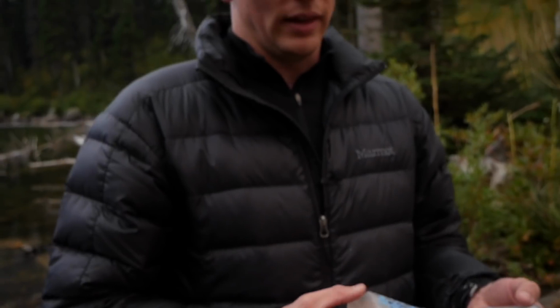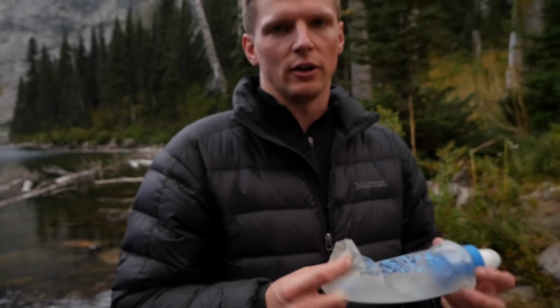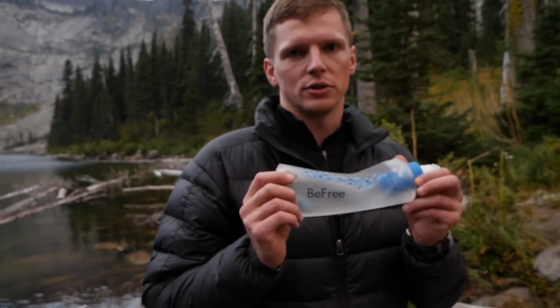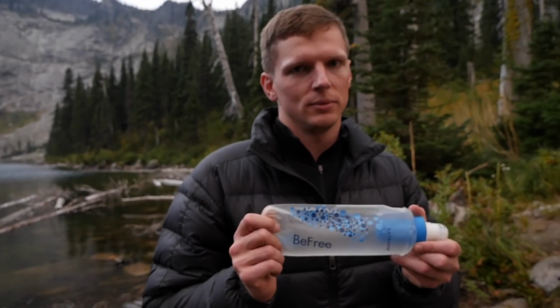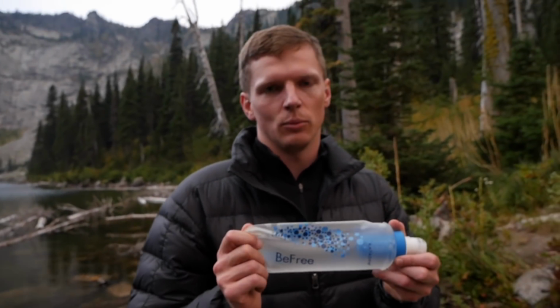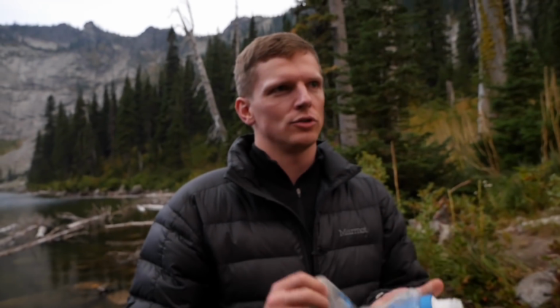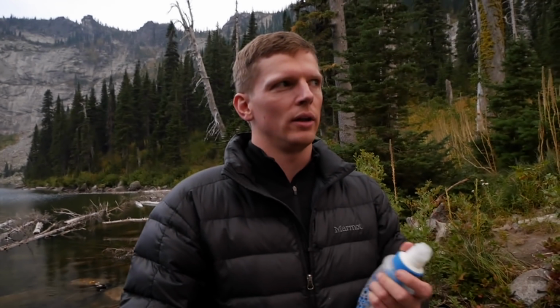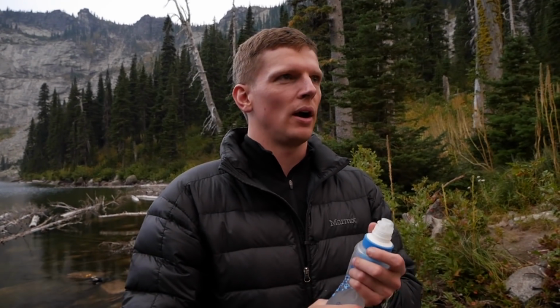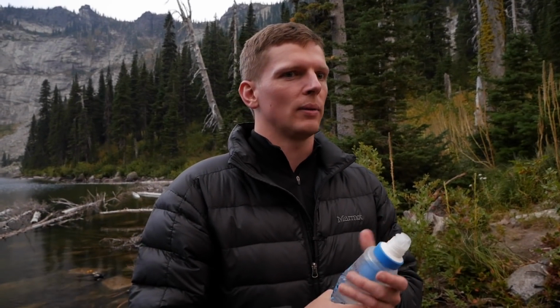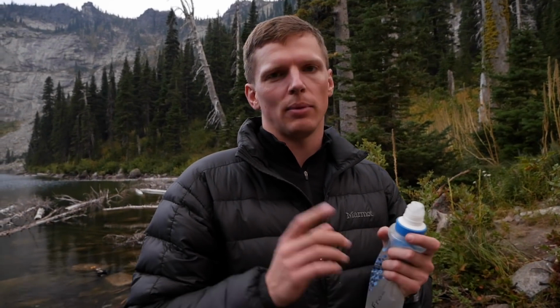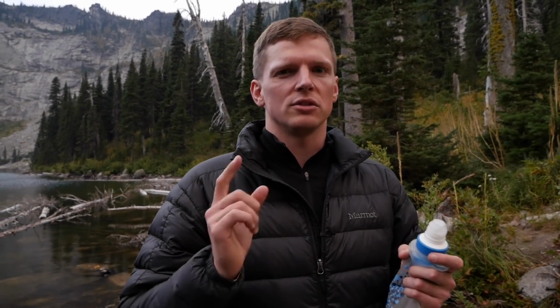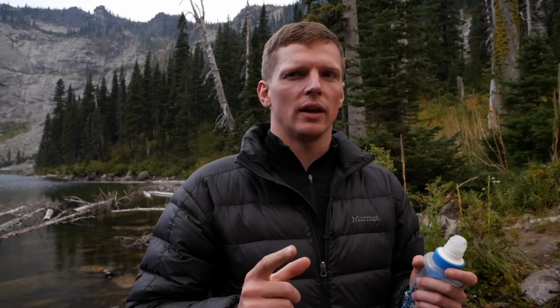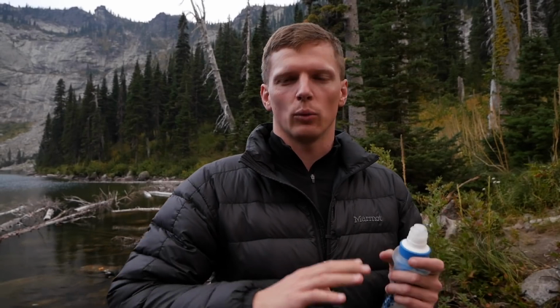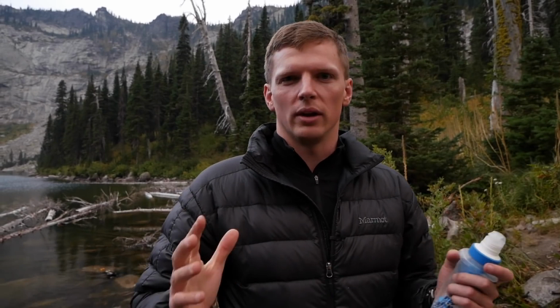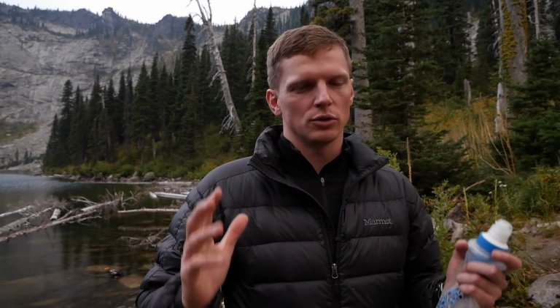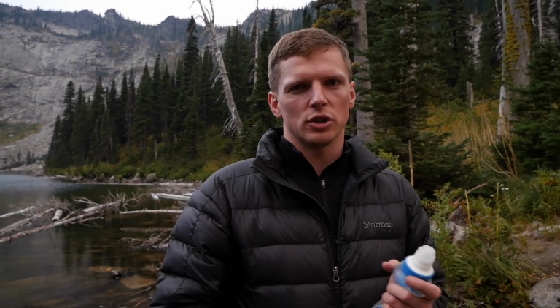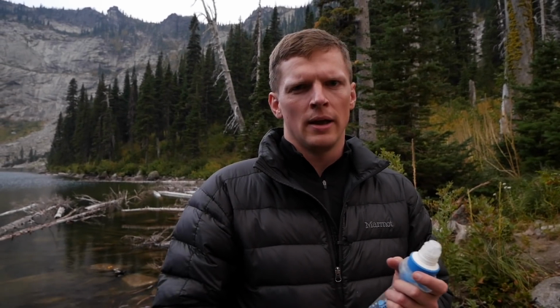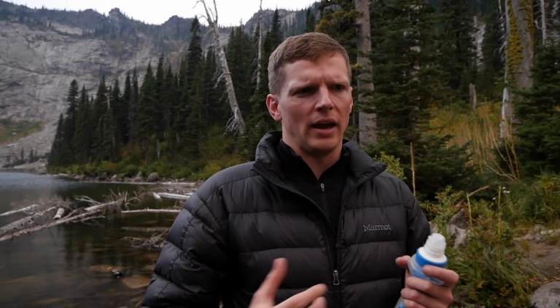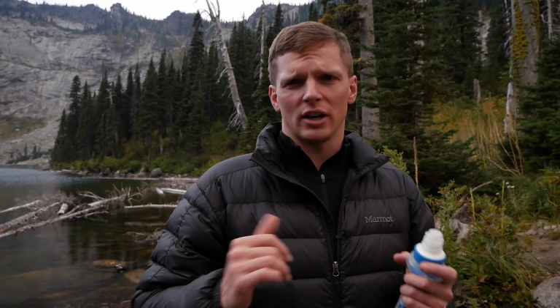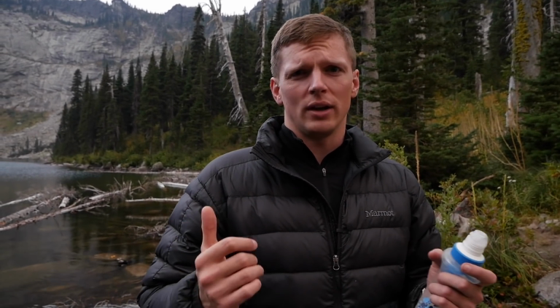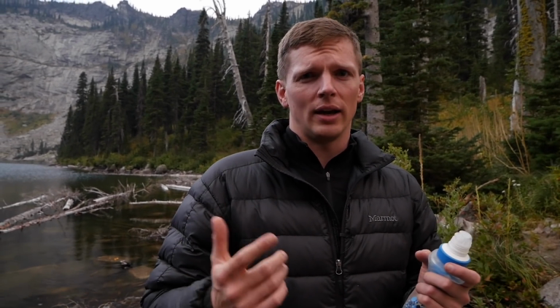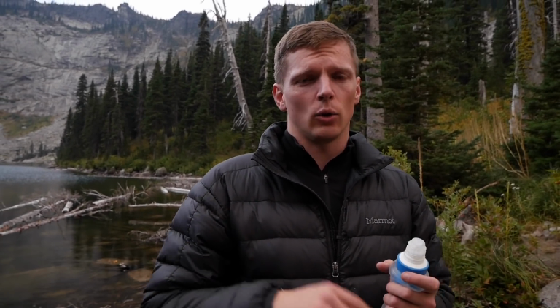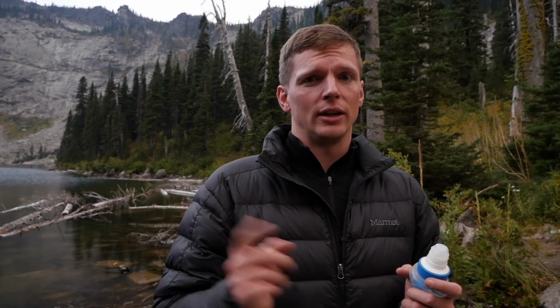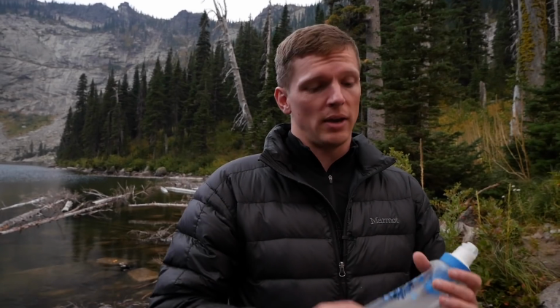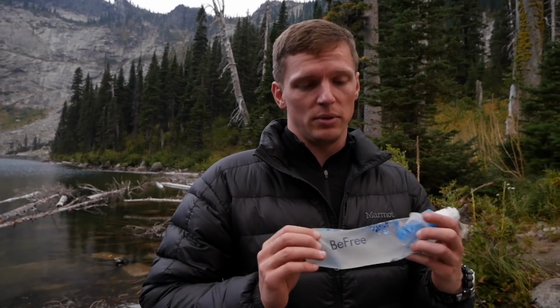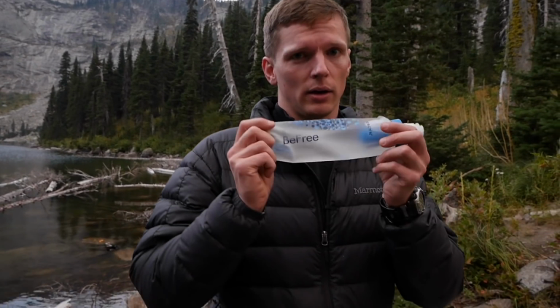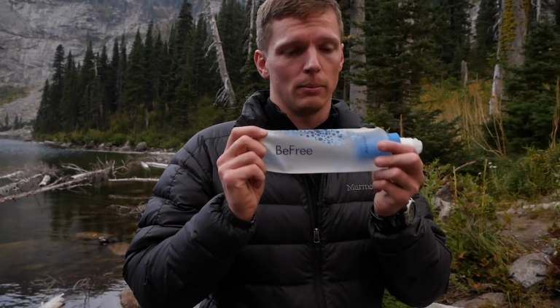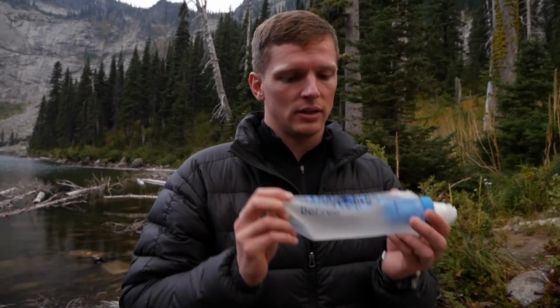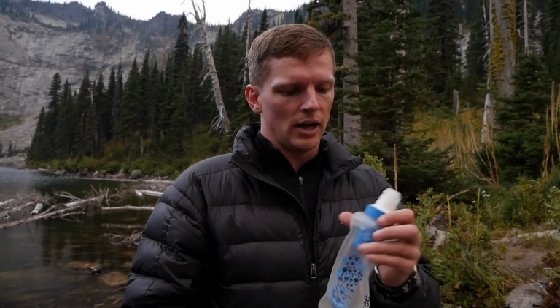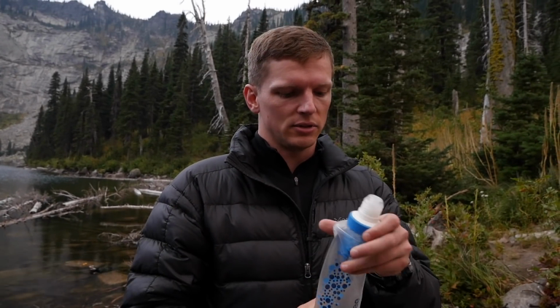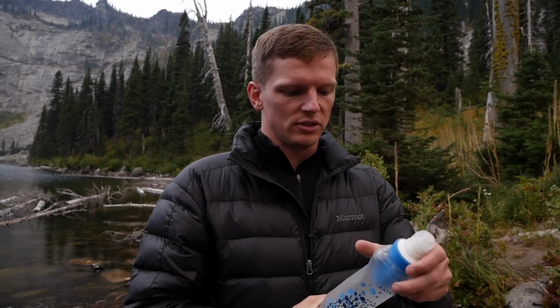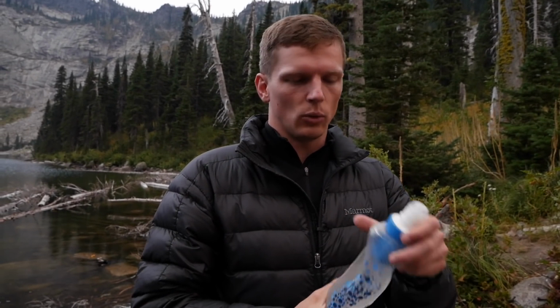This is our new filtration system. We used to carry the Katadyn Pocket, and we still carry that for really big, serious trips. But now for just a one day, one night hike or any day trips, this BeFree Bottle is the best — especially this 0.6 liter one.